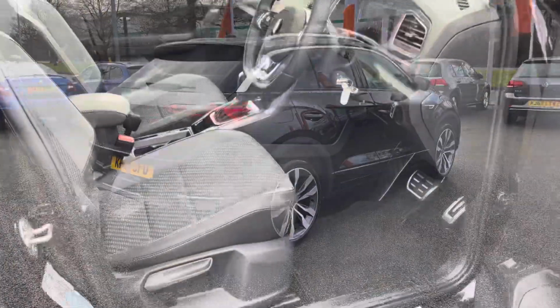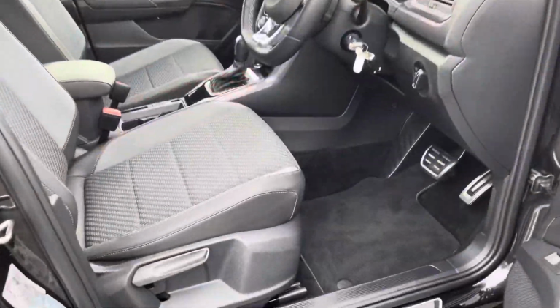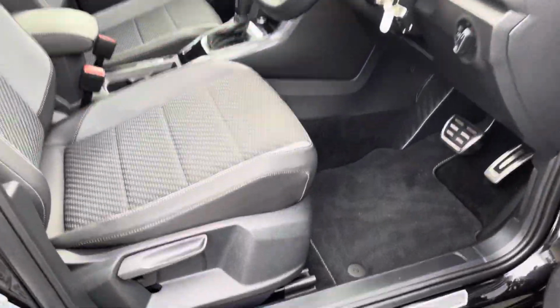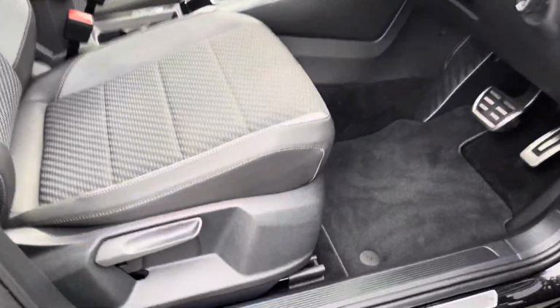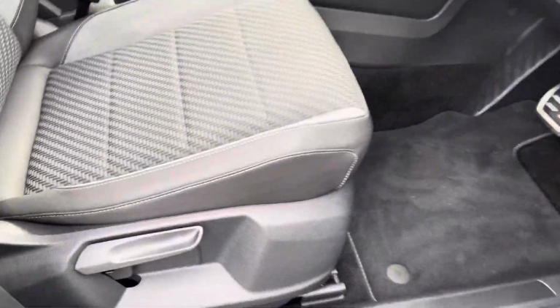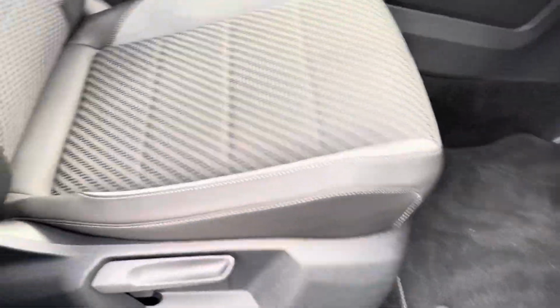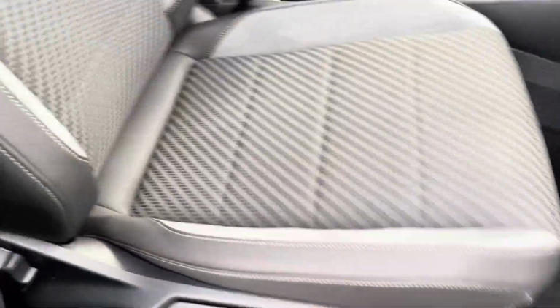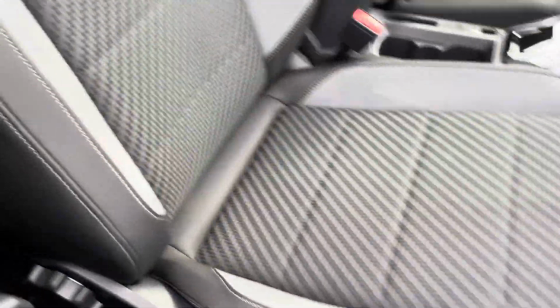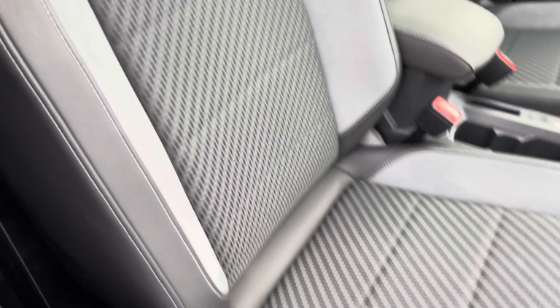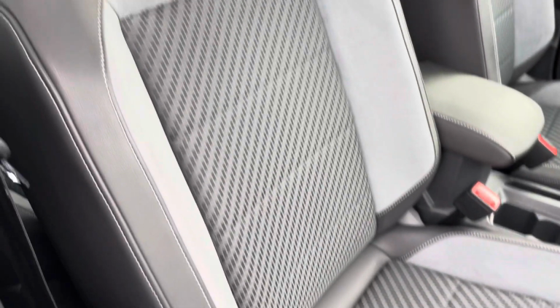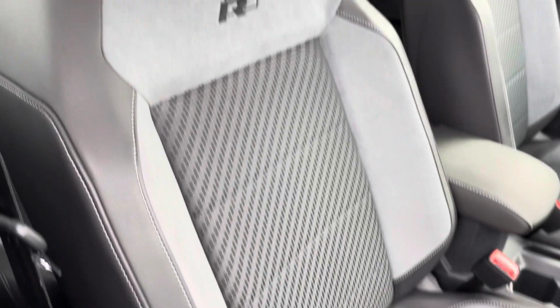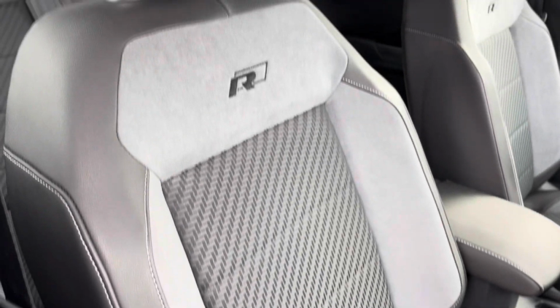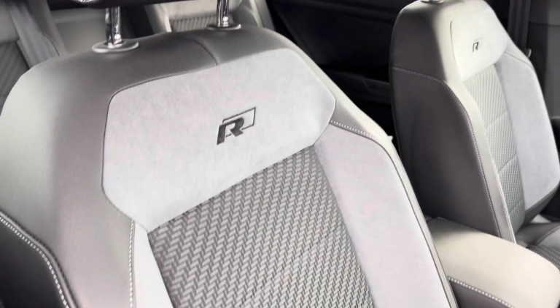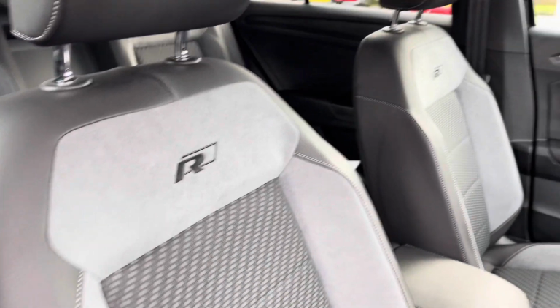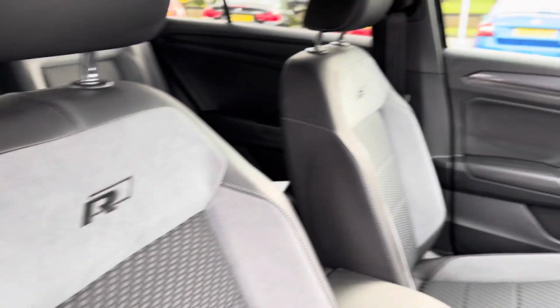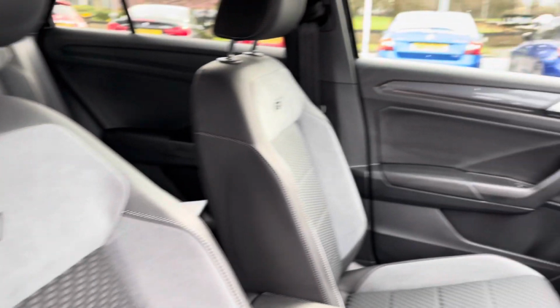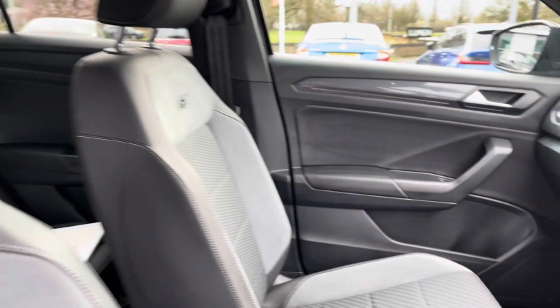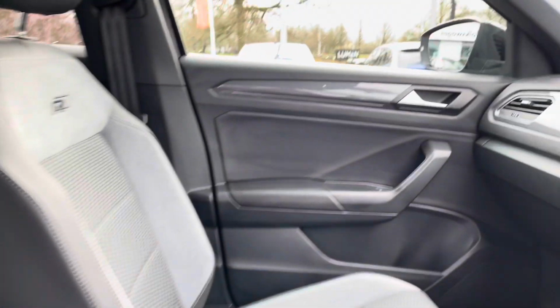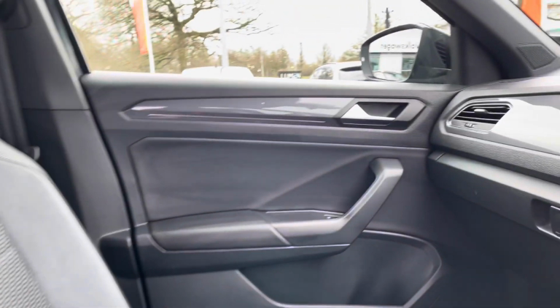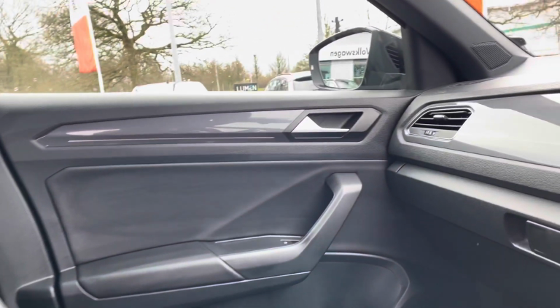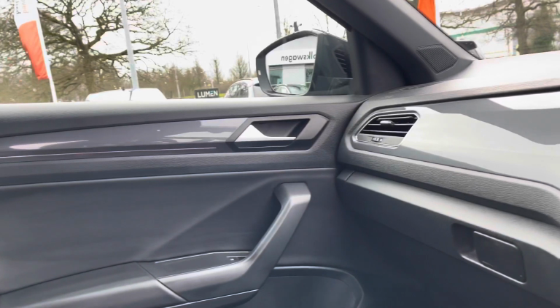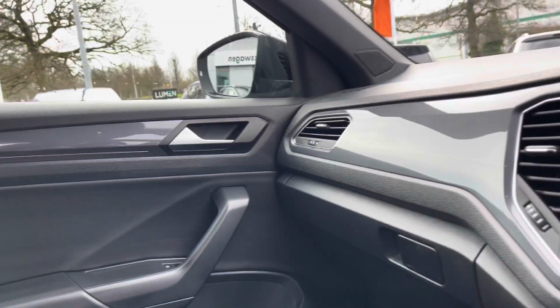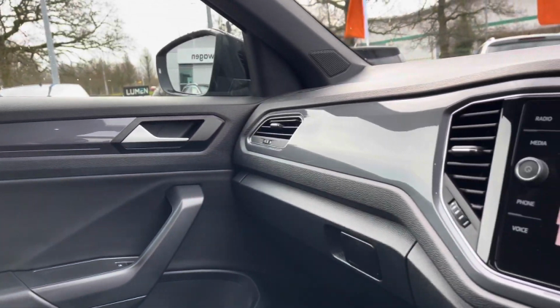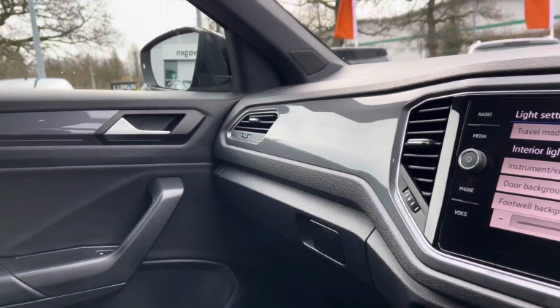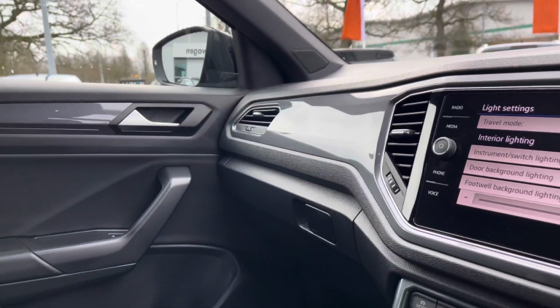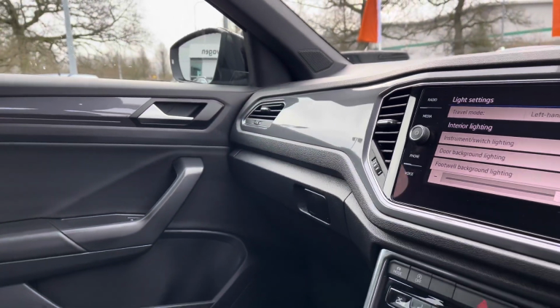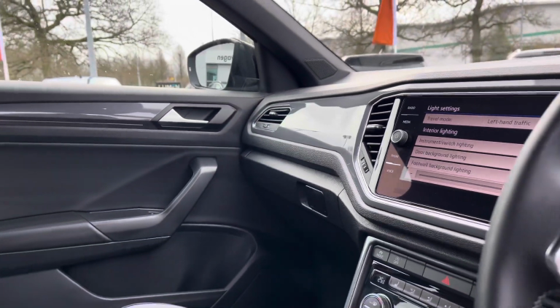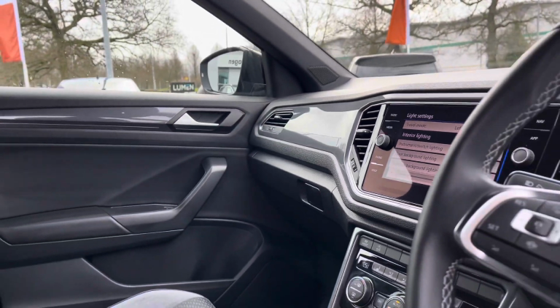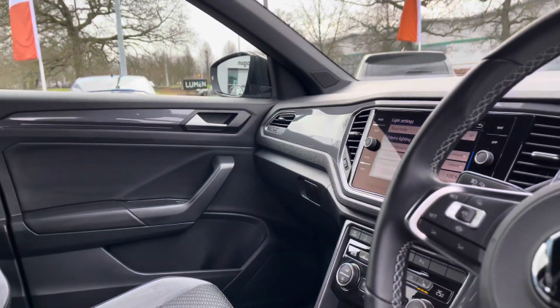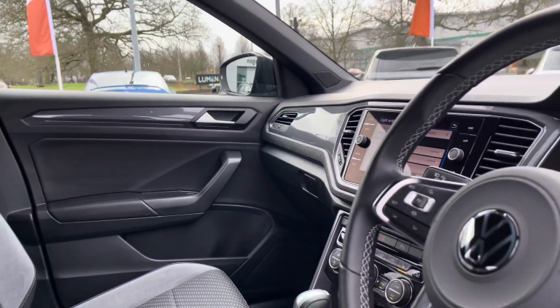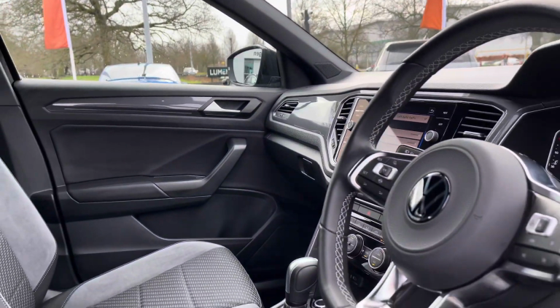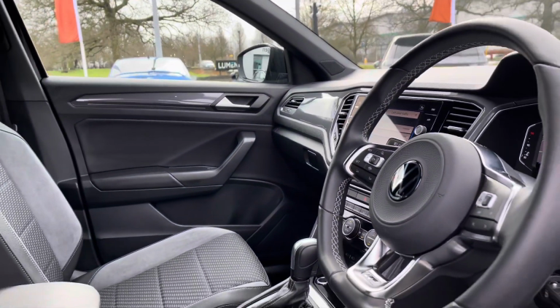Jumping into the front of the vehicle, you can see you've got aluminium pedals and a fully adjustable seat. There's an R-Line logo embossed on the Alcantara part at the top, and a multifunction leather-wrapped steering wheel as well.